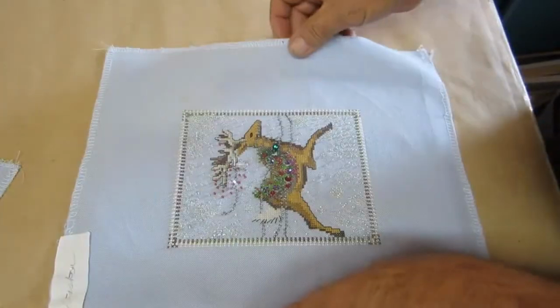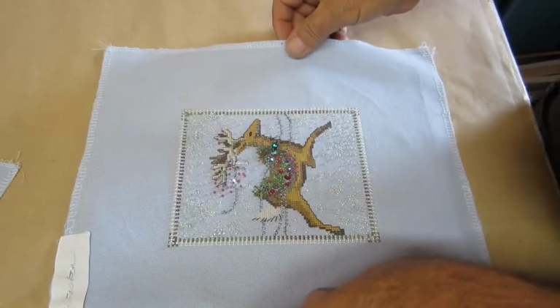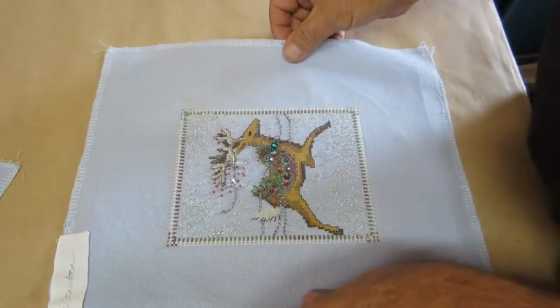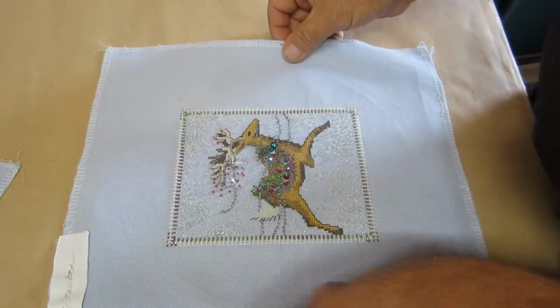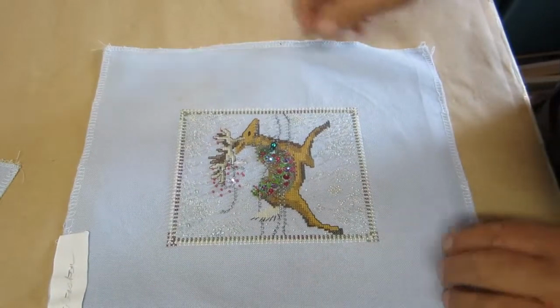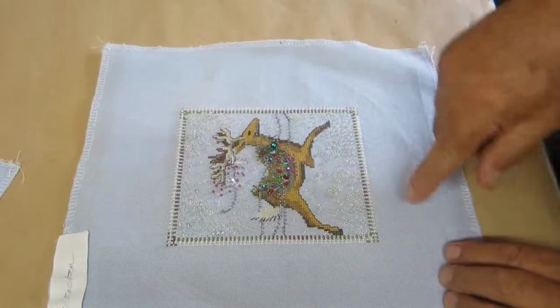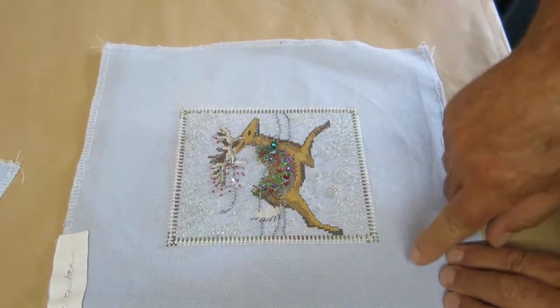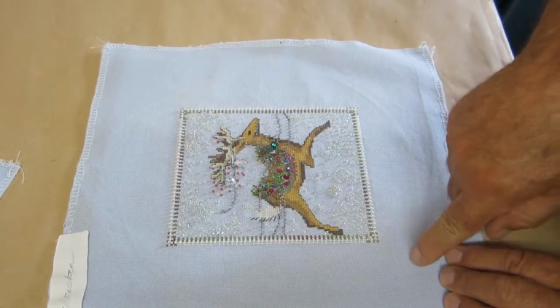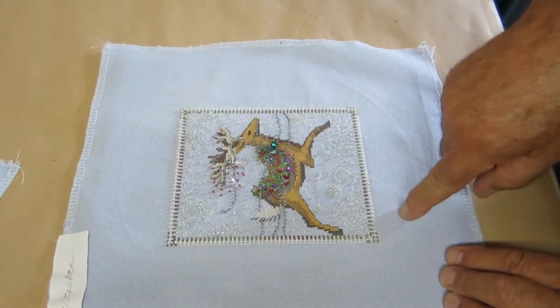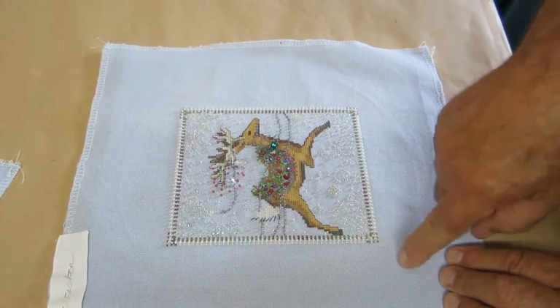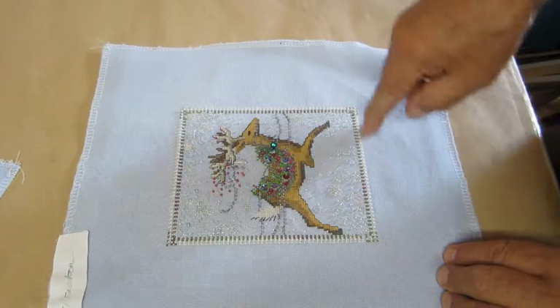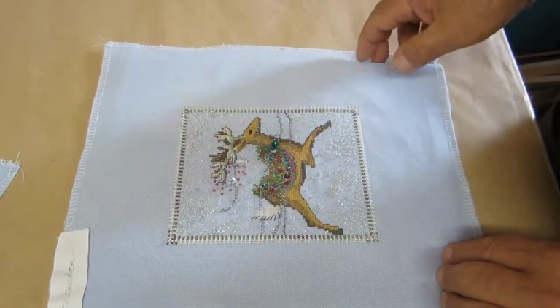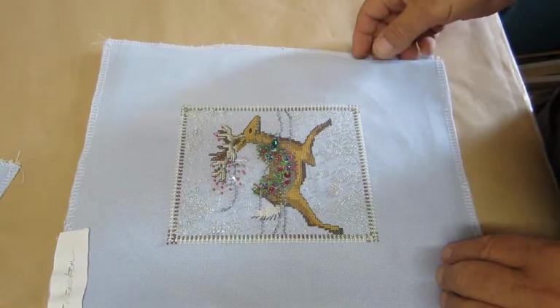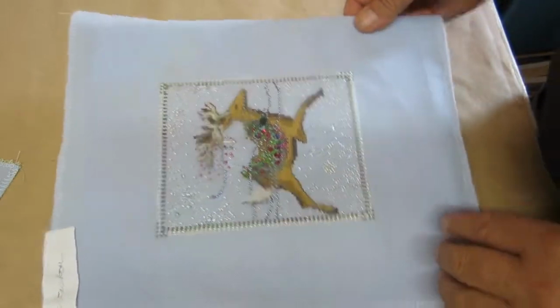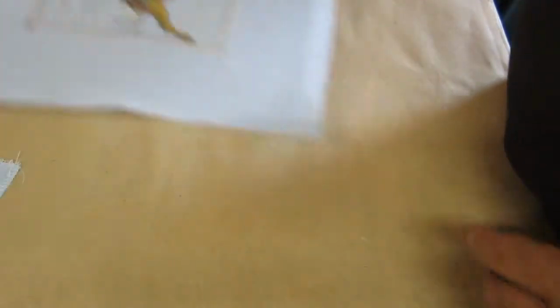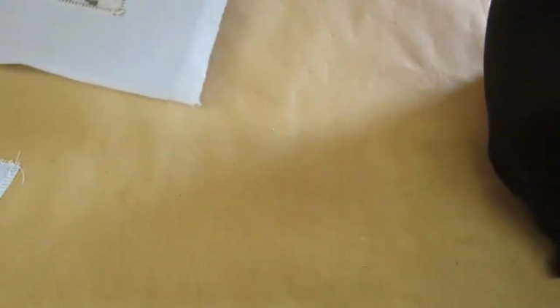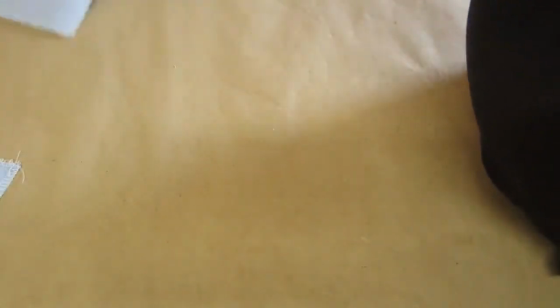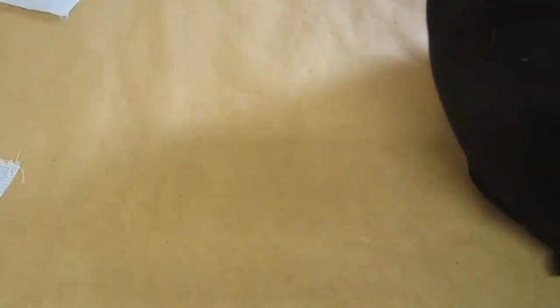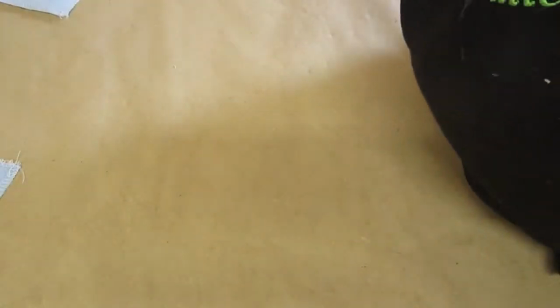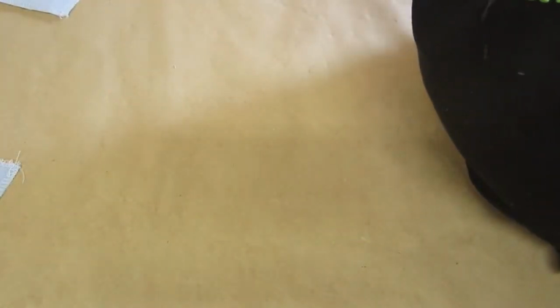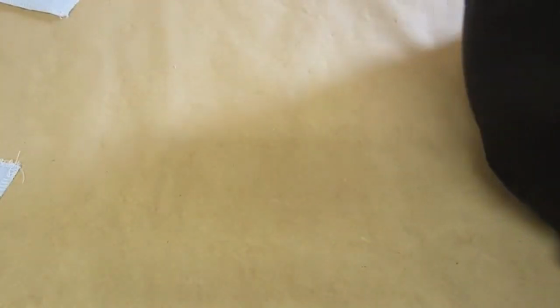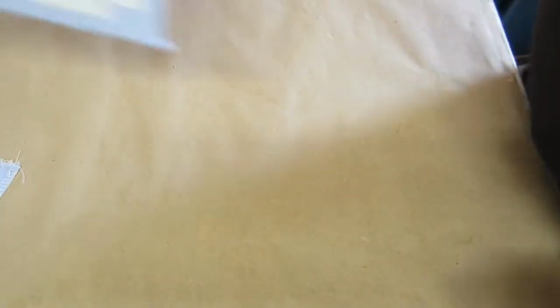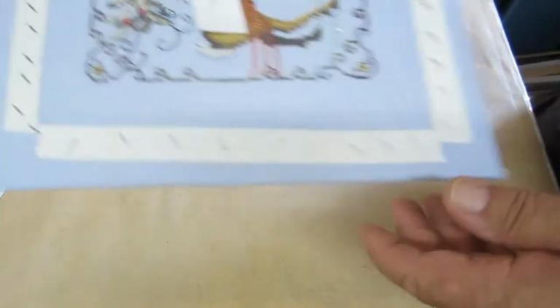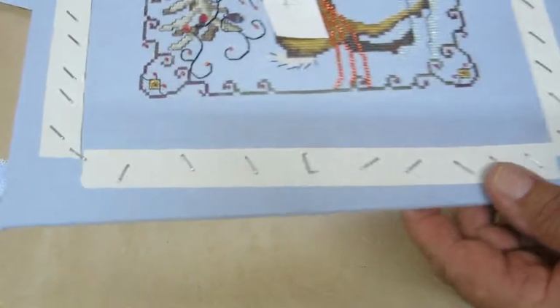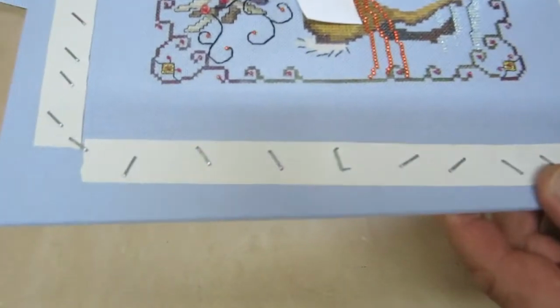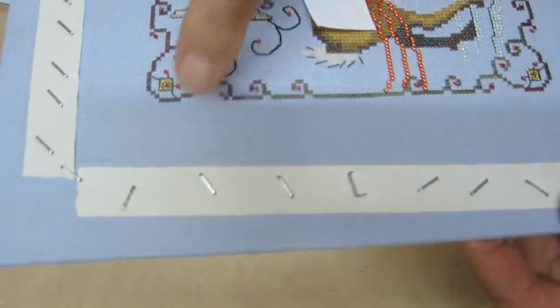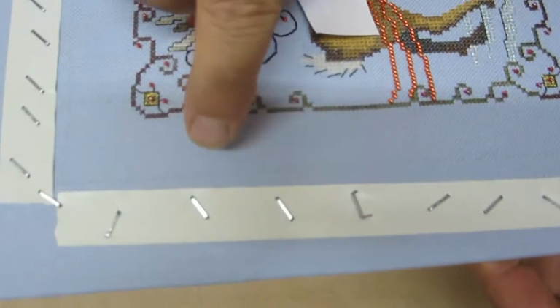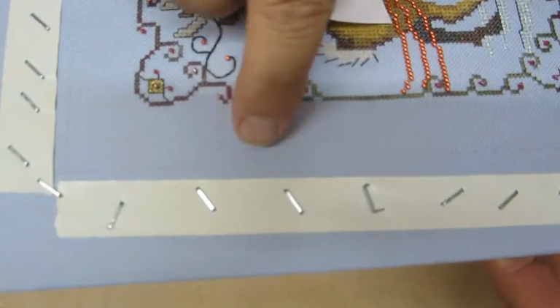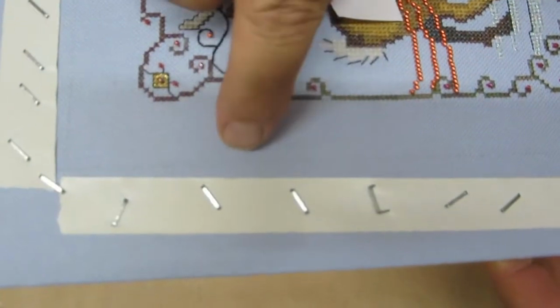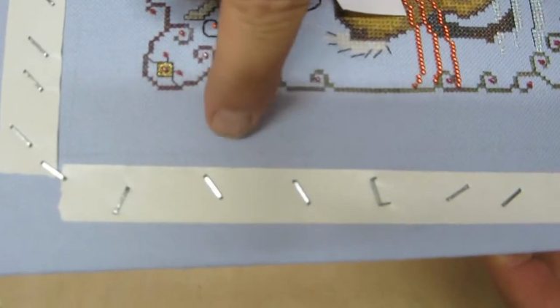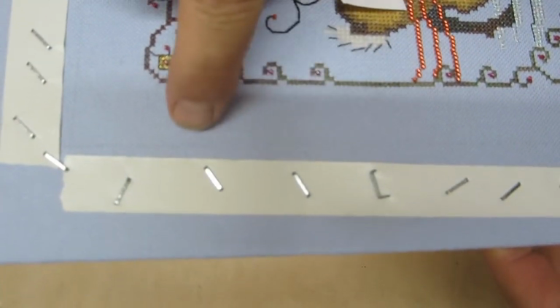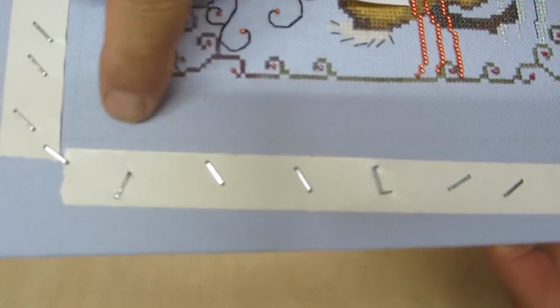Line this little darling up with a very careful eye. You'll be able to see that line through the stitchery if you look real close — you might even see that little line.